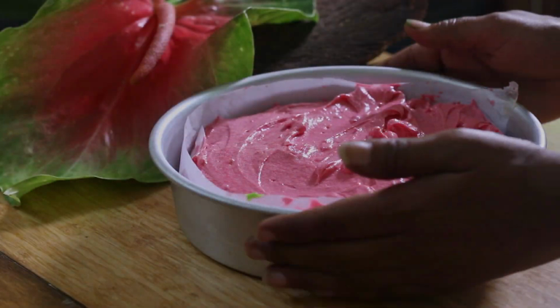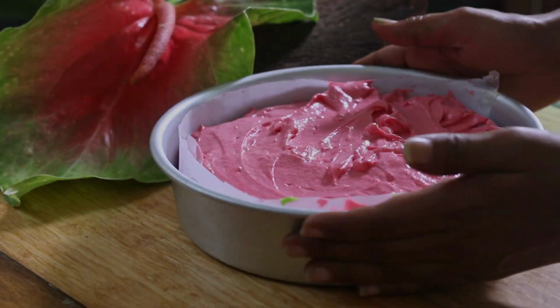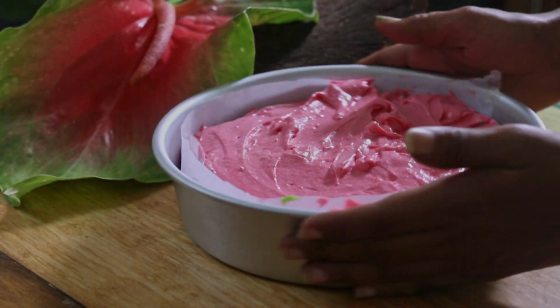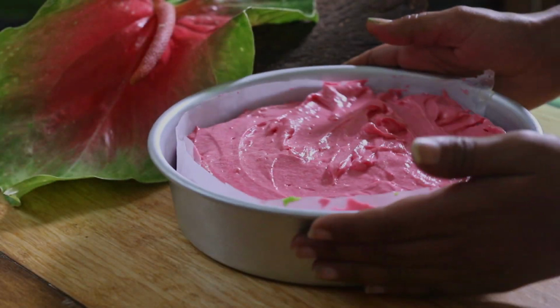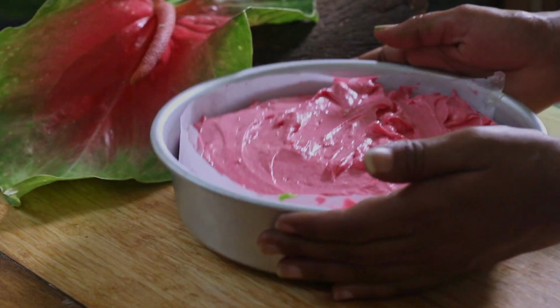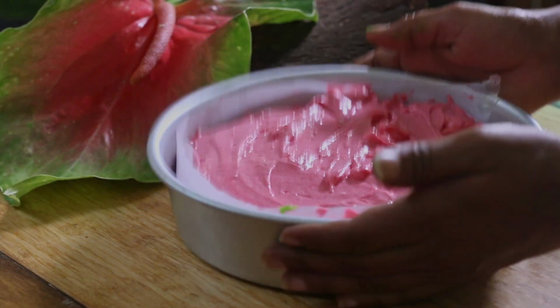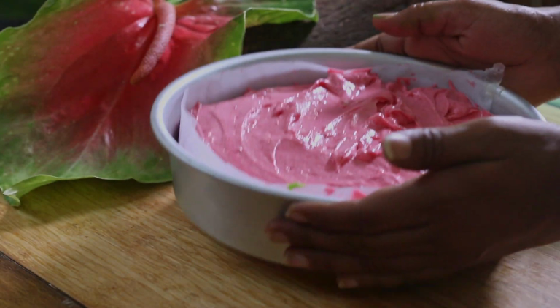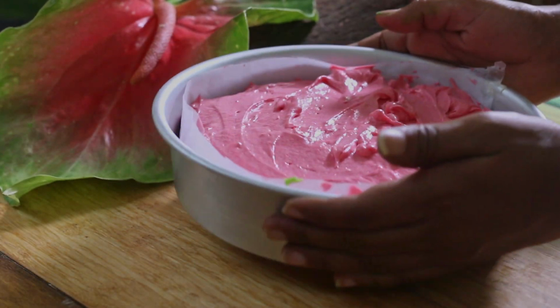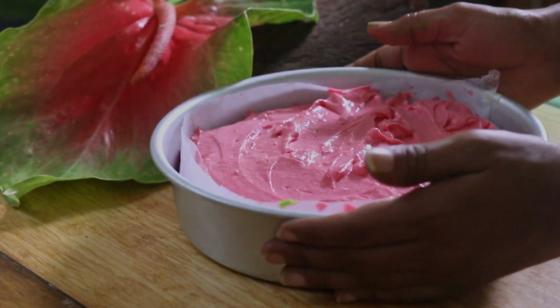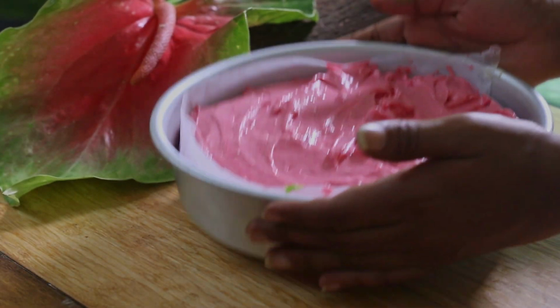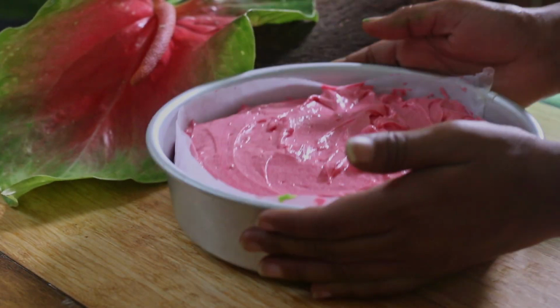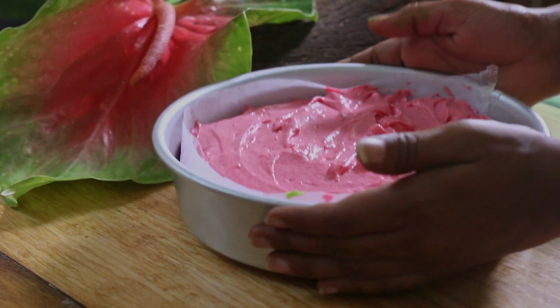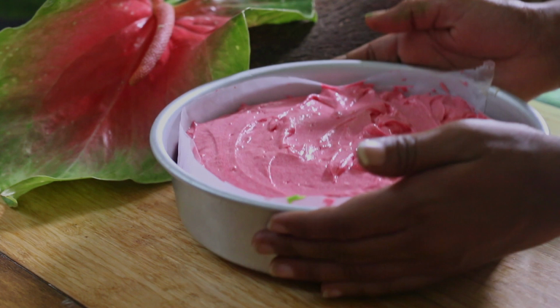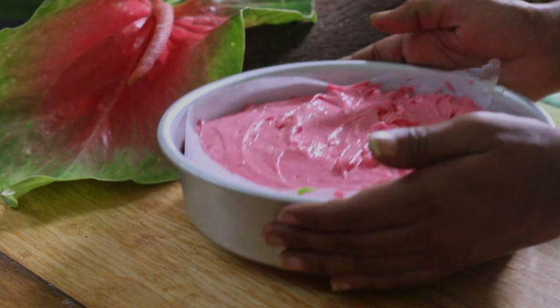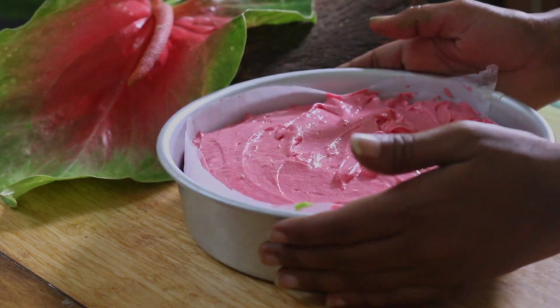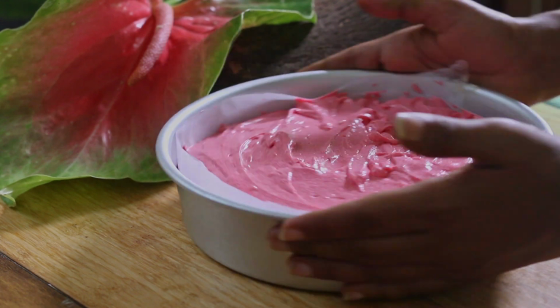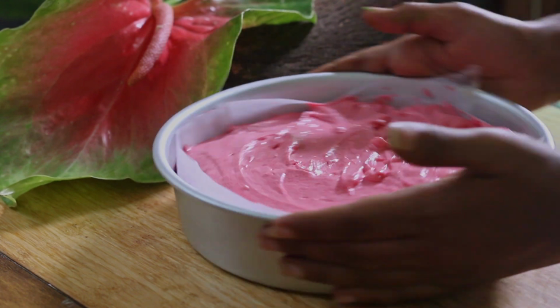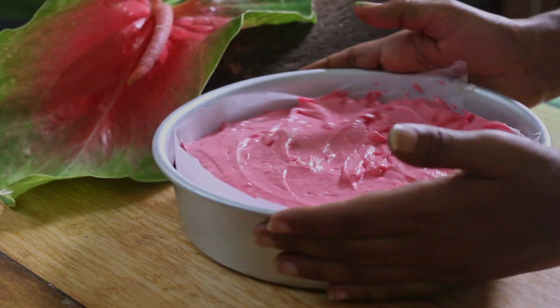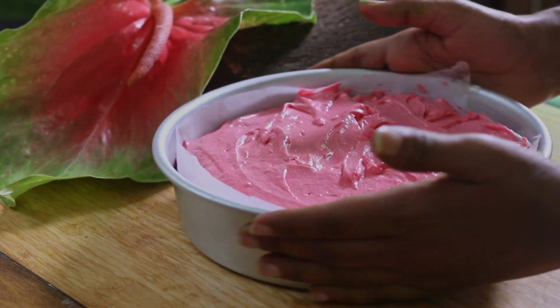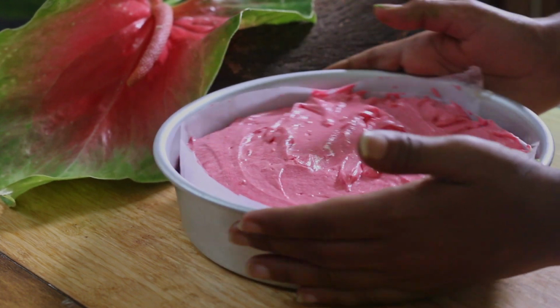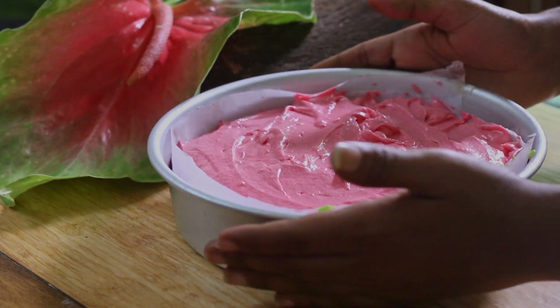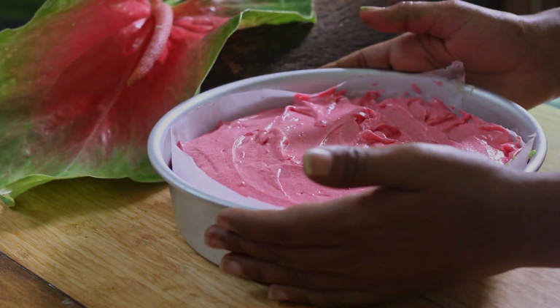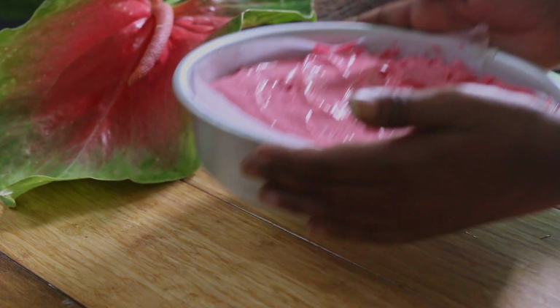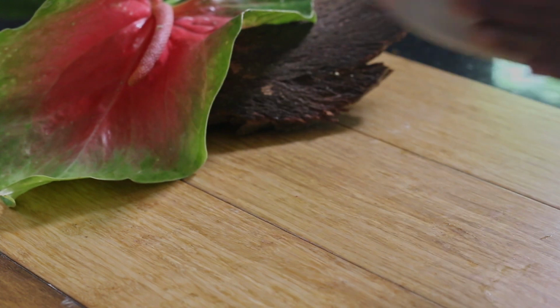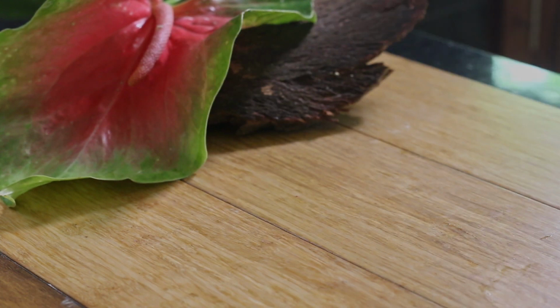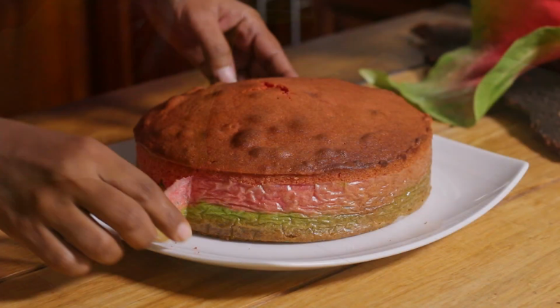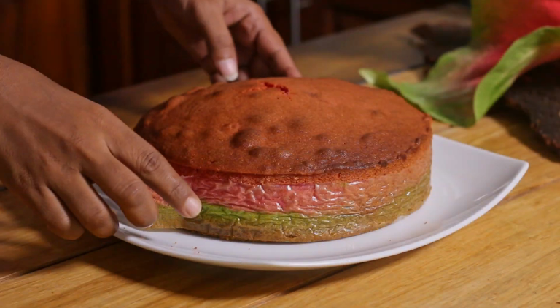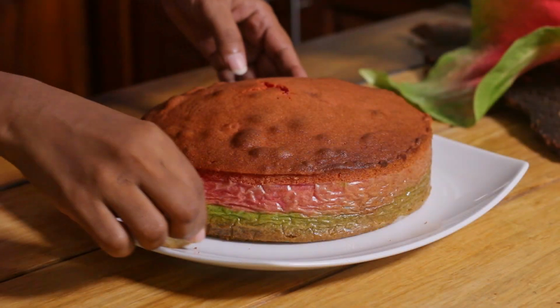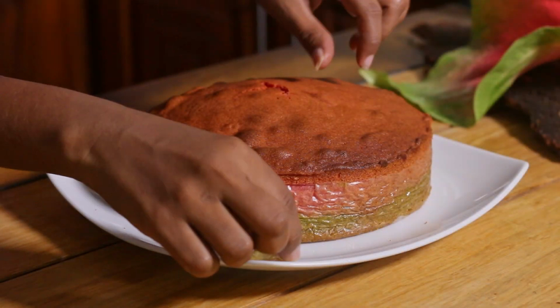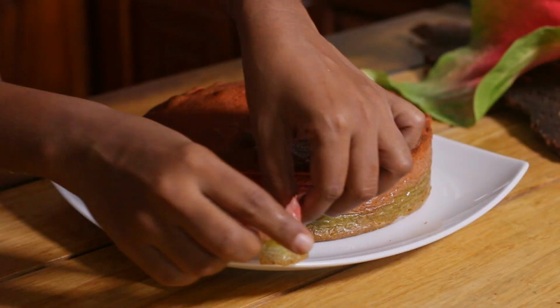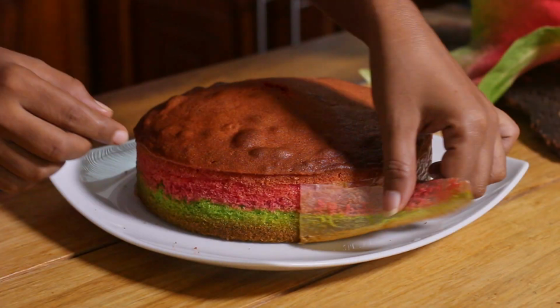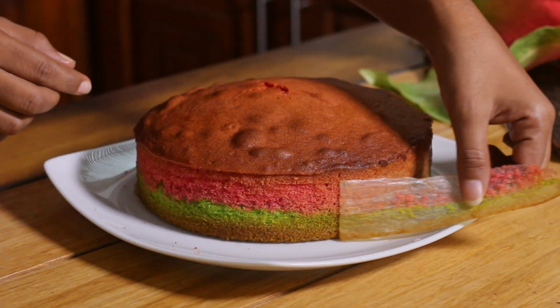Tap the tray three to four times, then bake this cake for around 35 to 40 minutes at 180 degrees Celsius in a preheated oven.